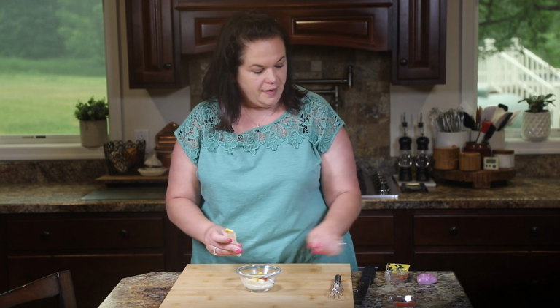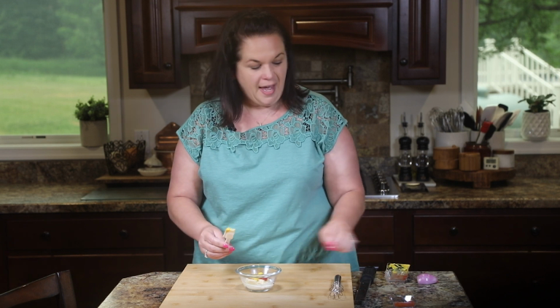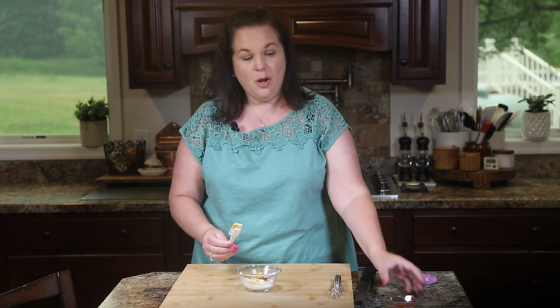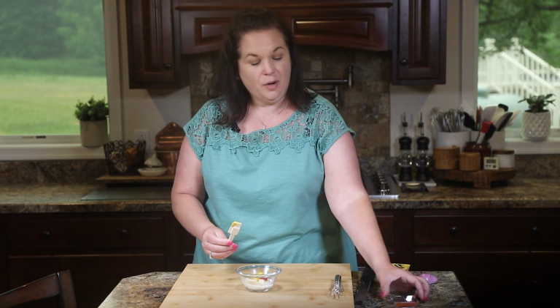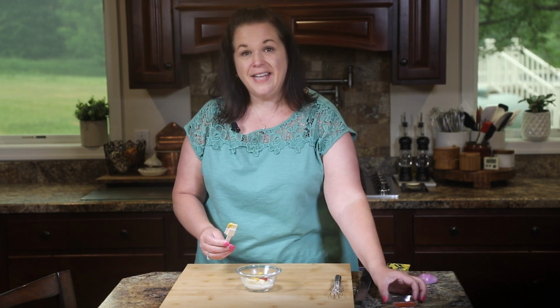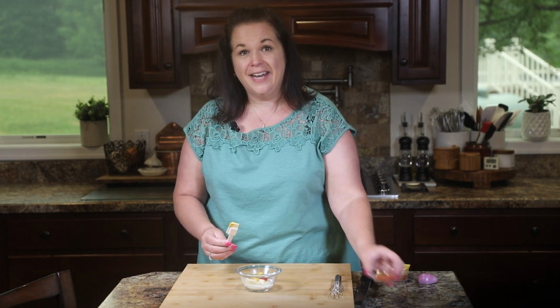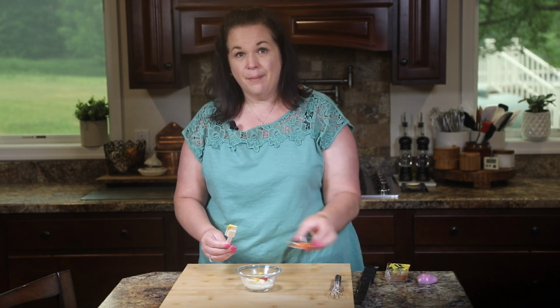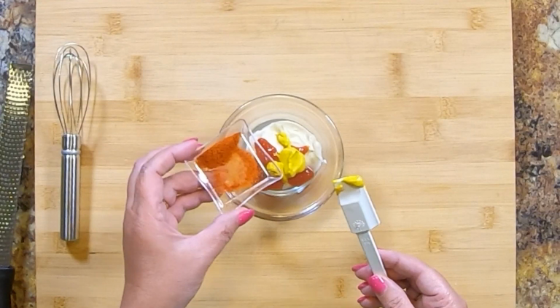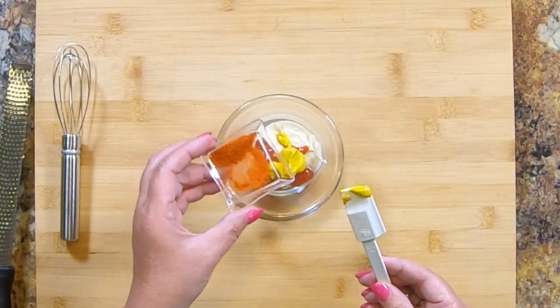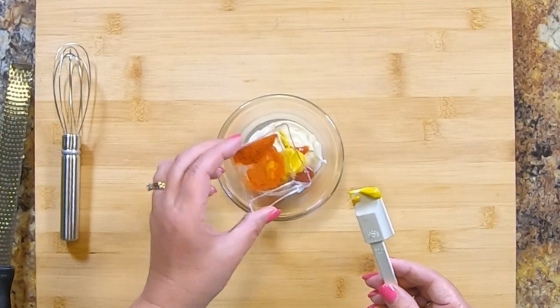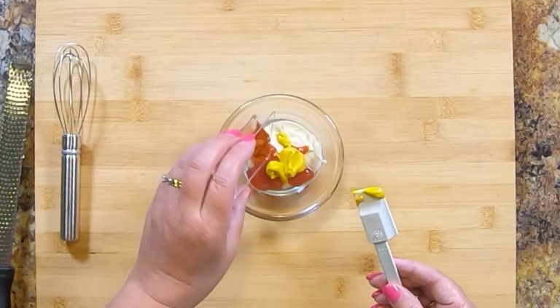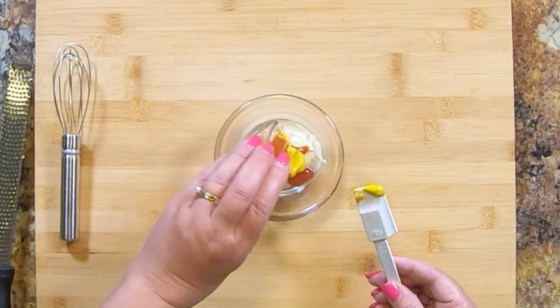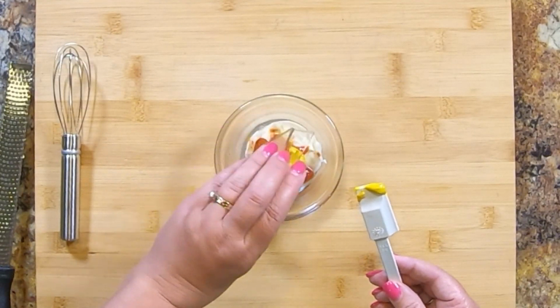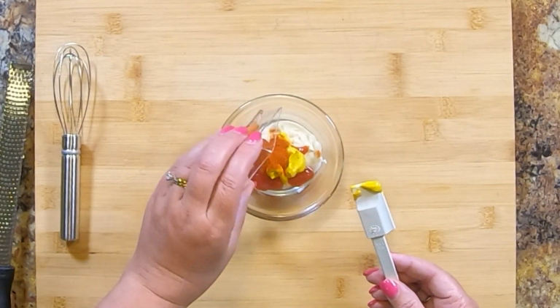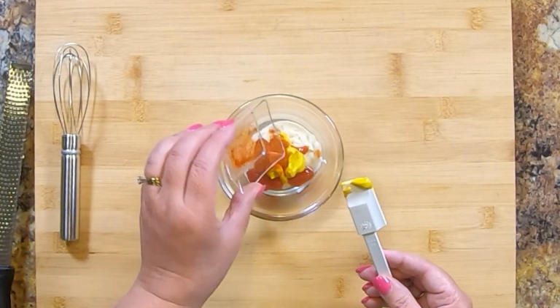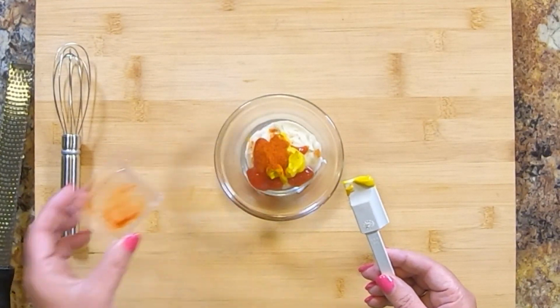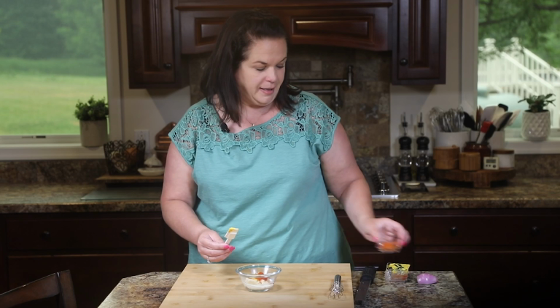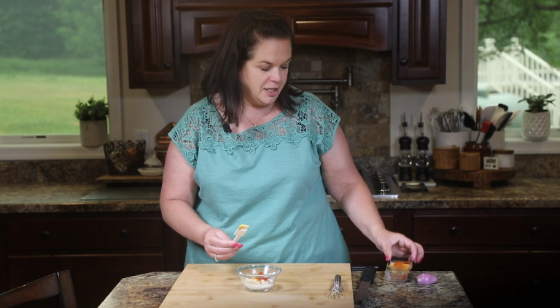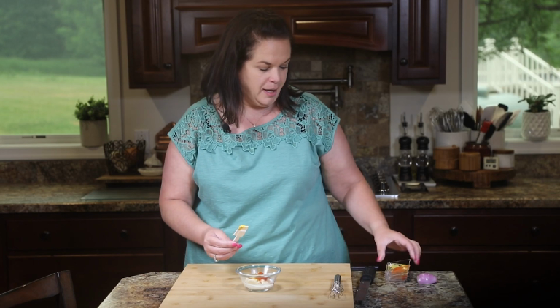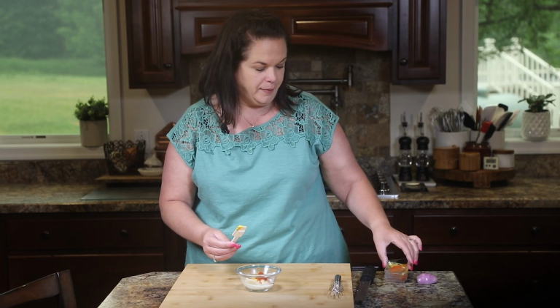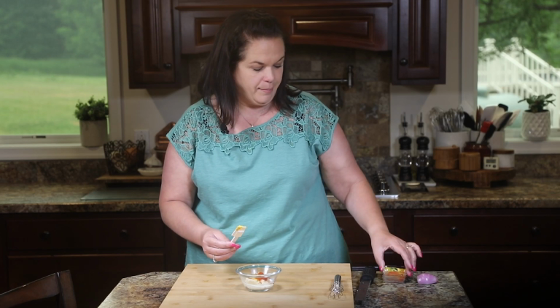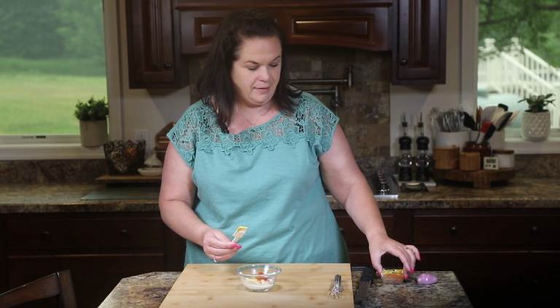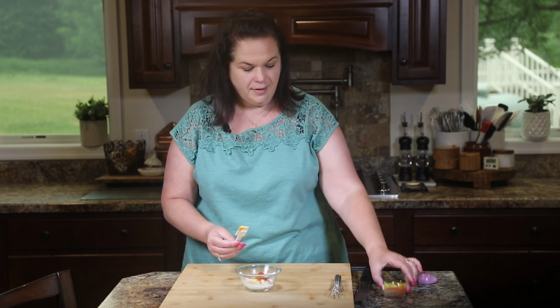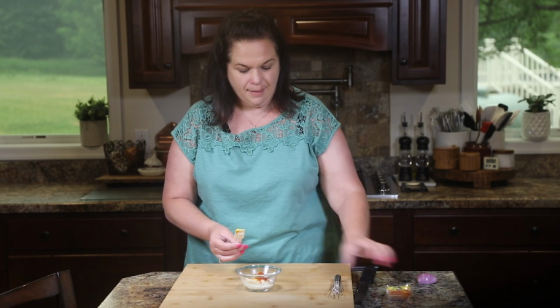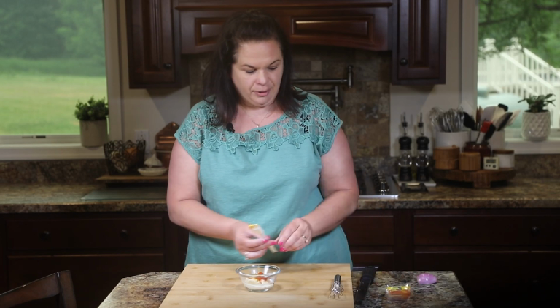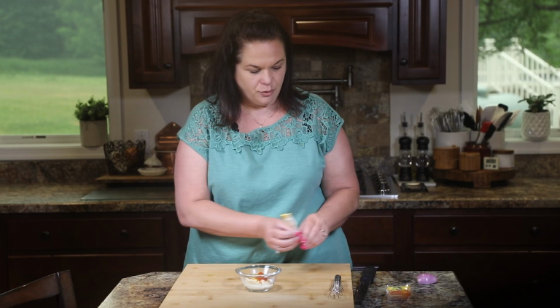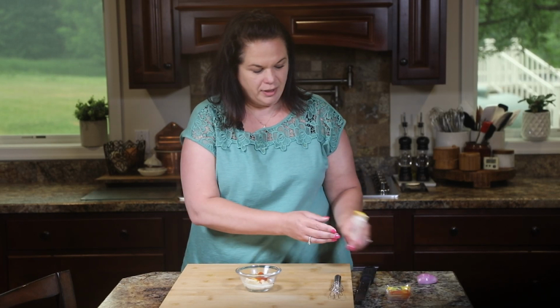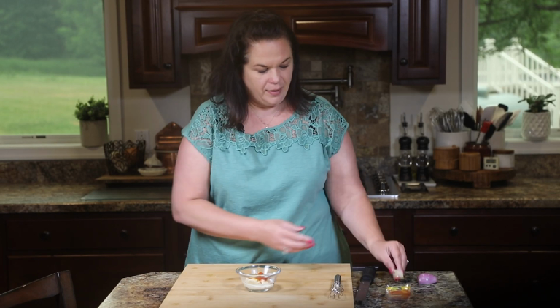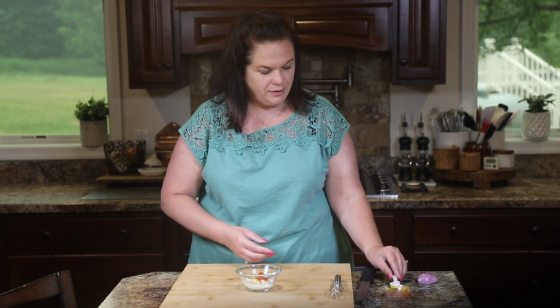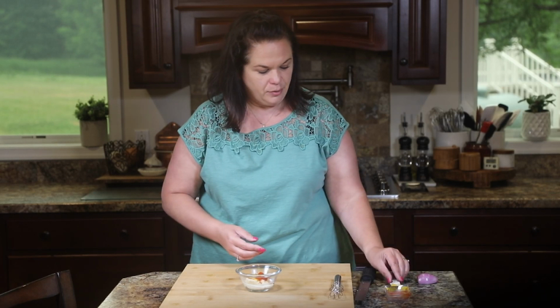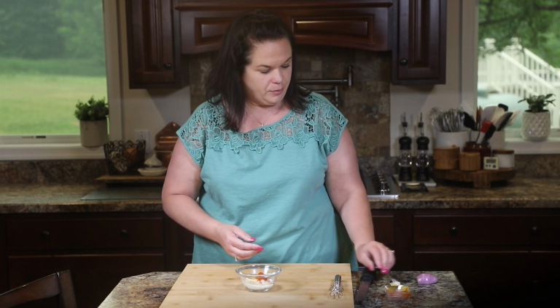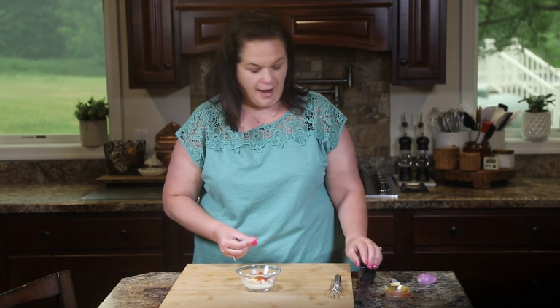Then we're going to add some paprika. This is going to bring the color to life. The ketchup helps with that, but the paprika is really going to work that.